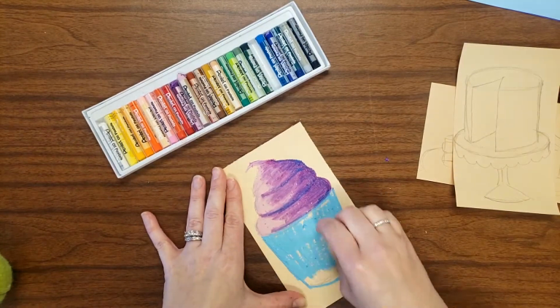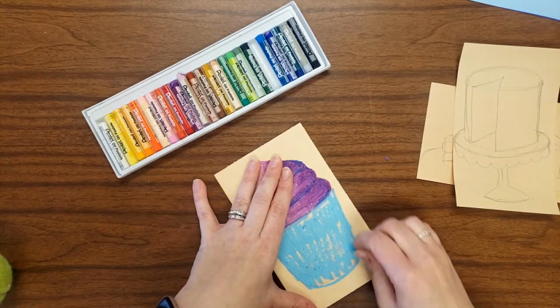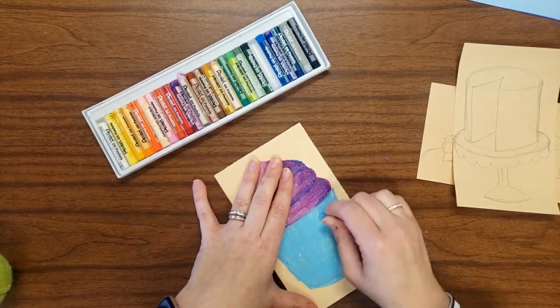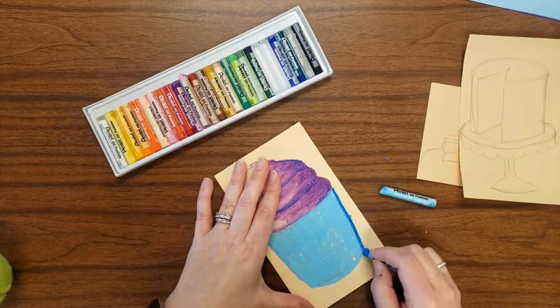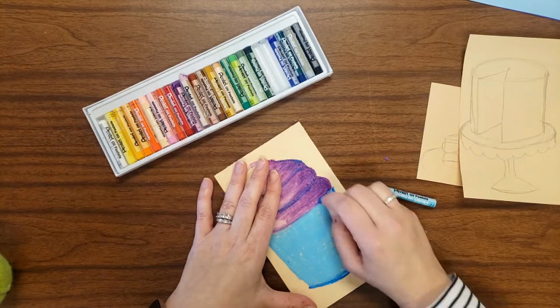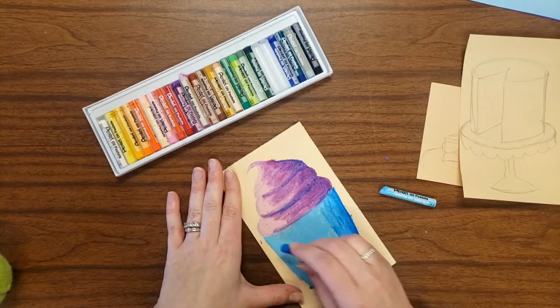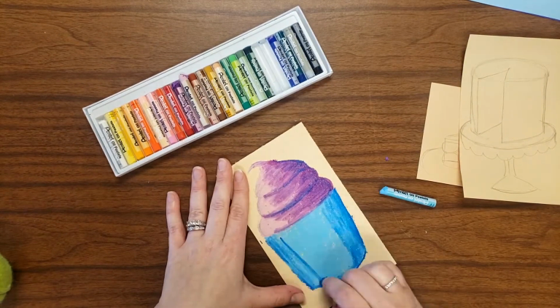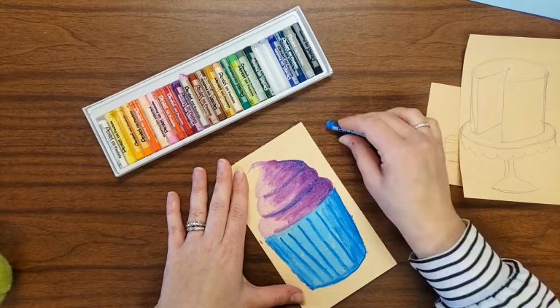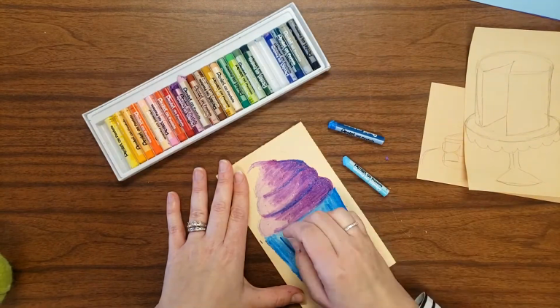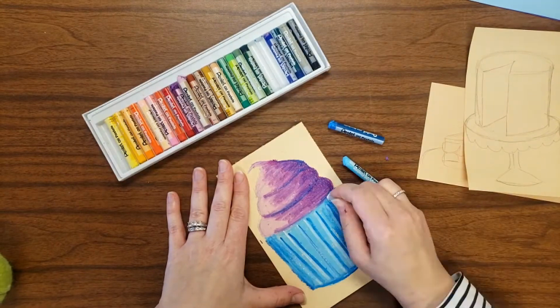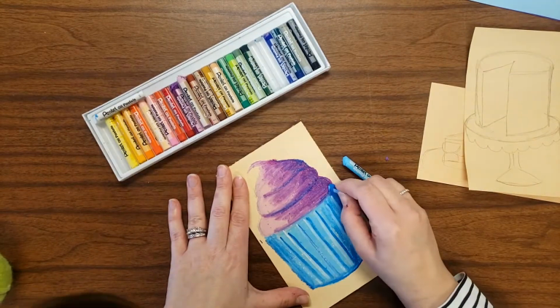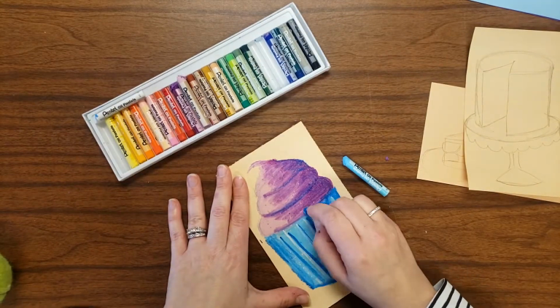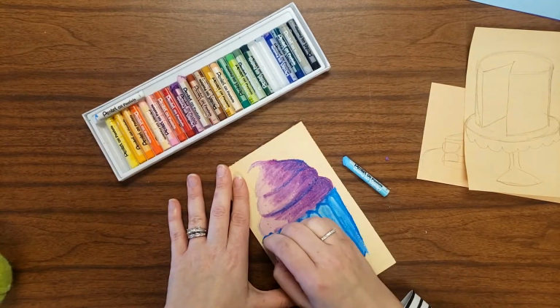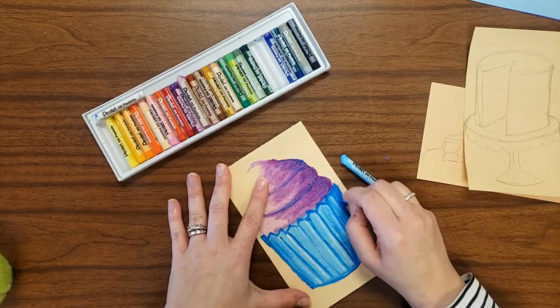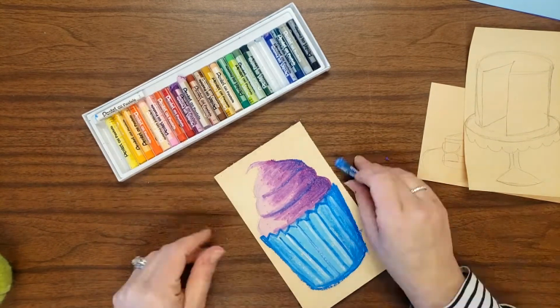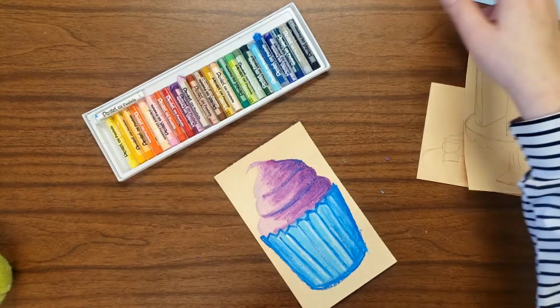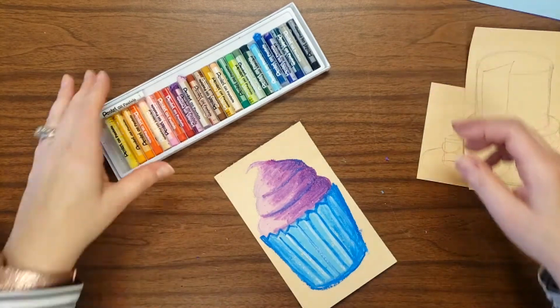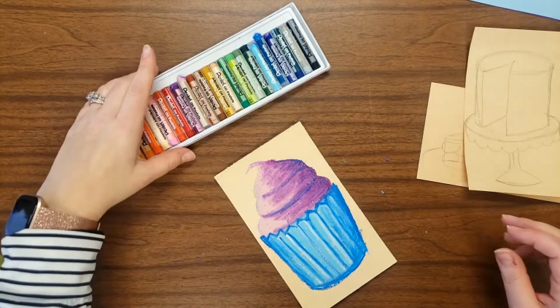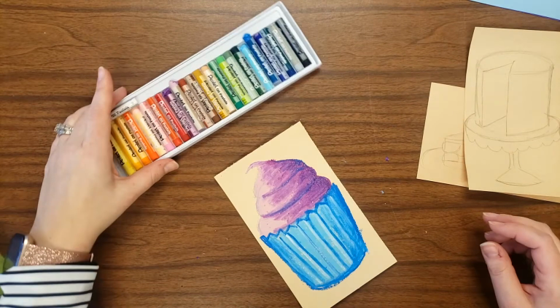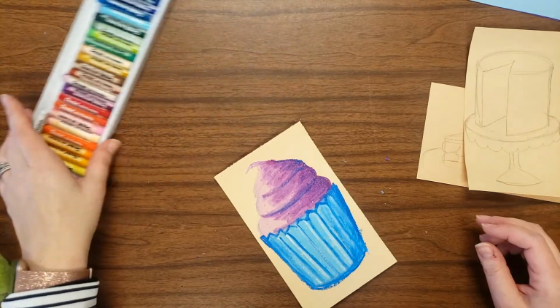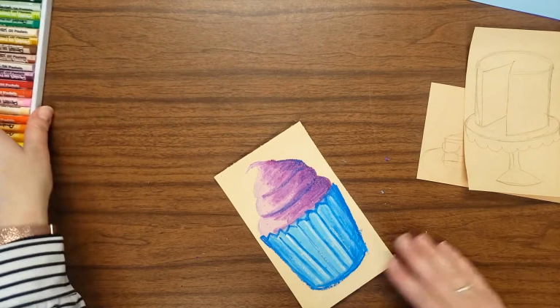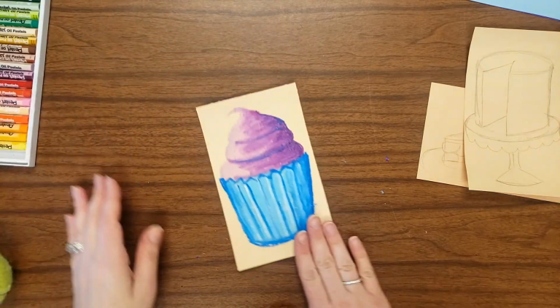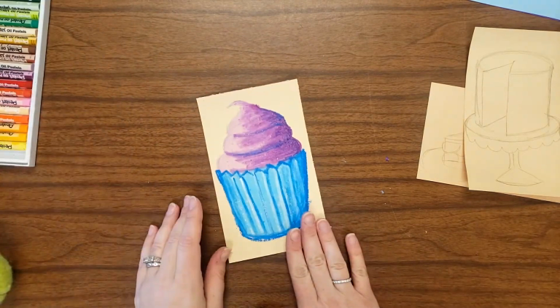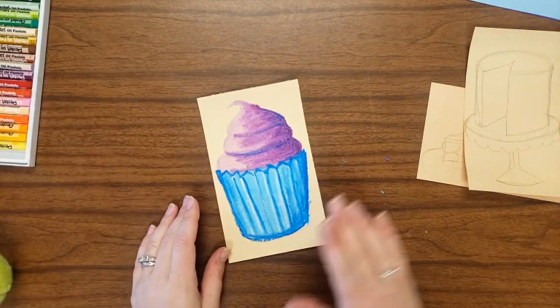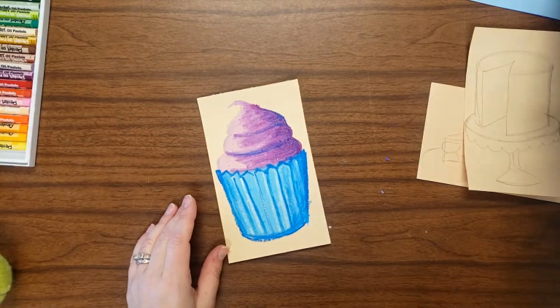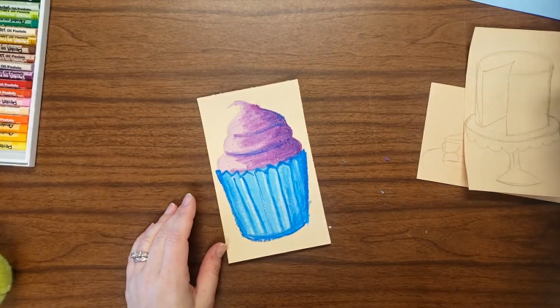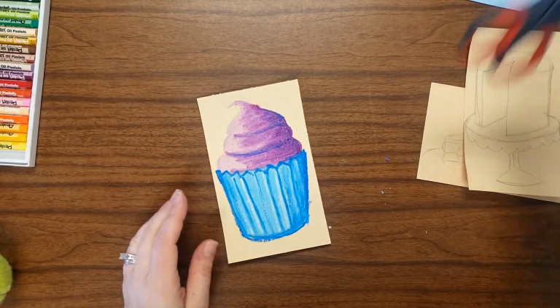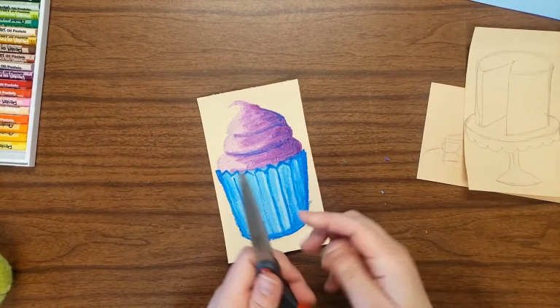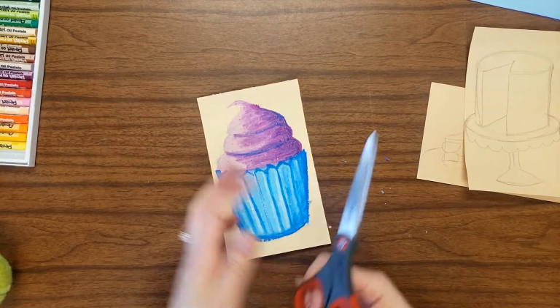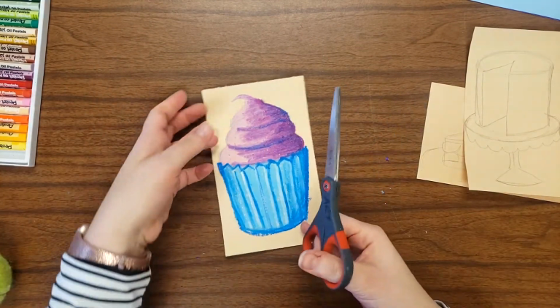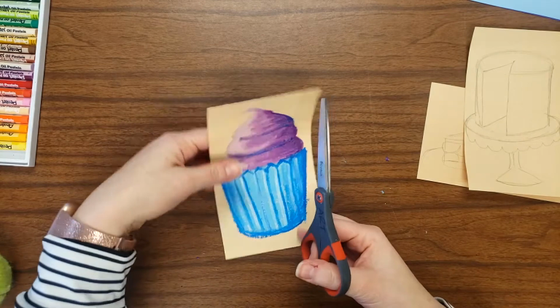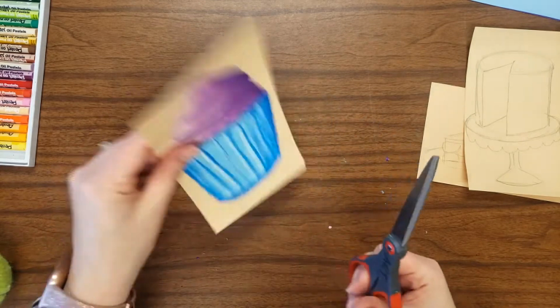I'm coloring a little firmly, making the right side a little more shadowy and the left side a little more bright. Next, we're going to cut out our dessert carefully around the edges.